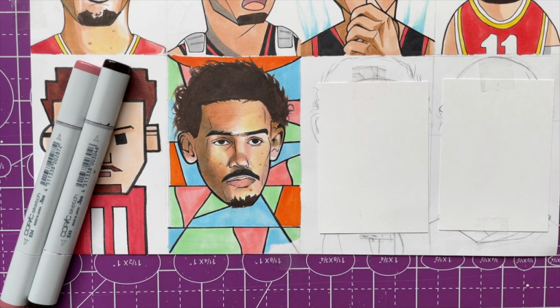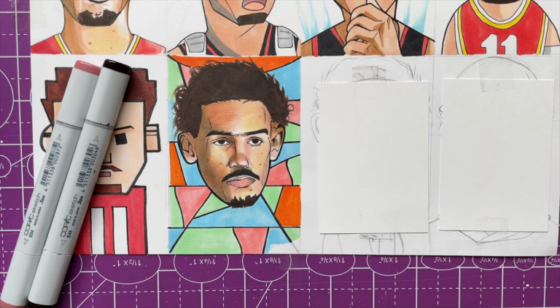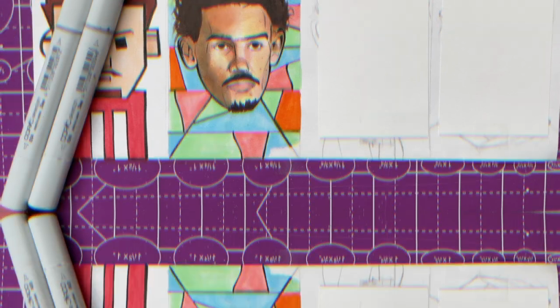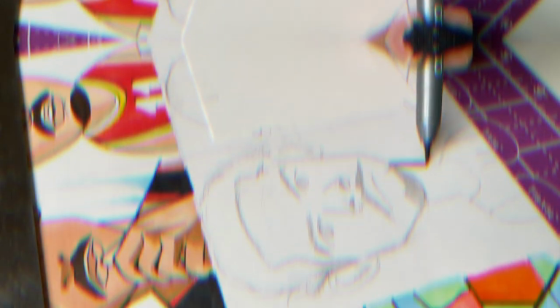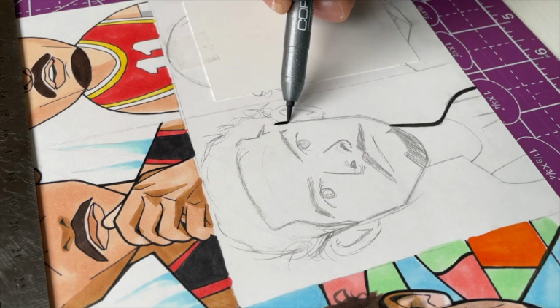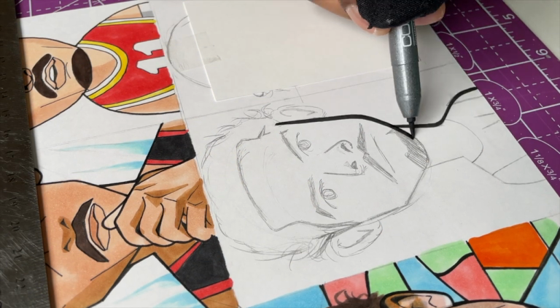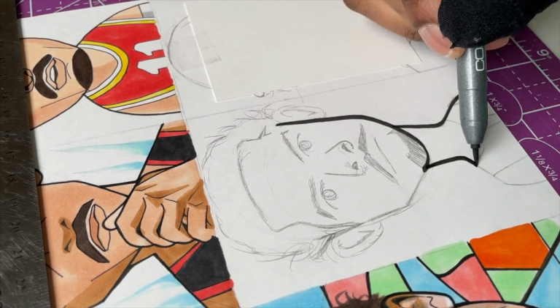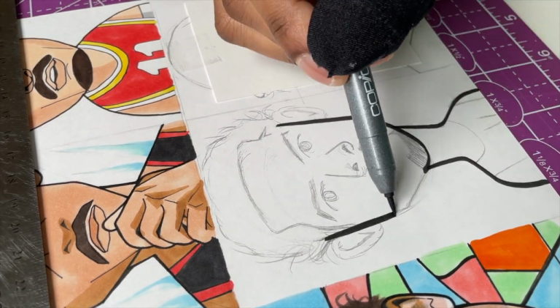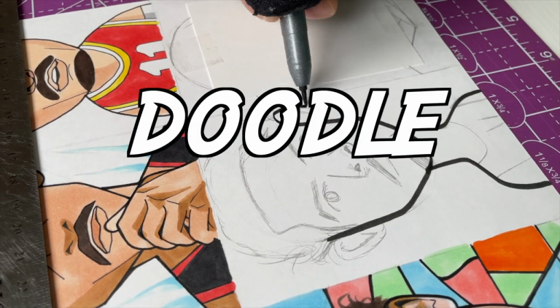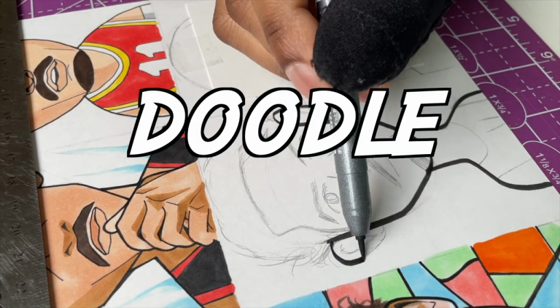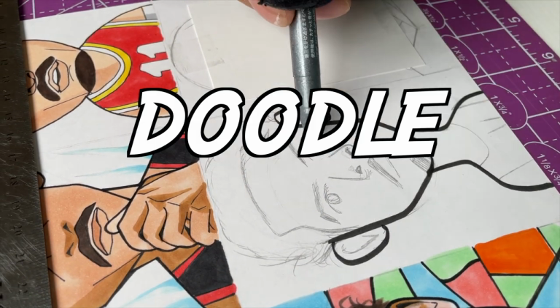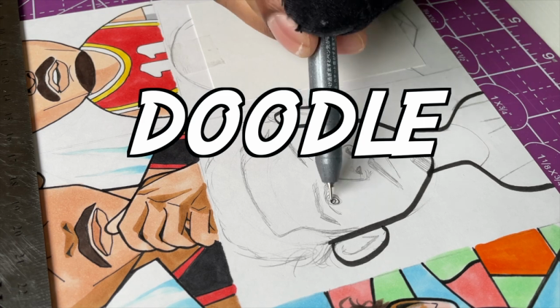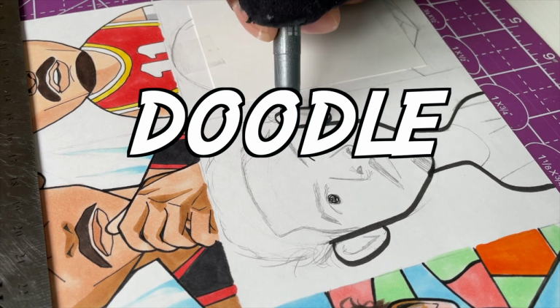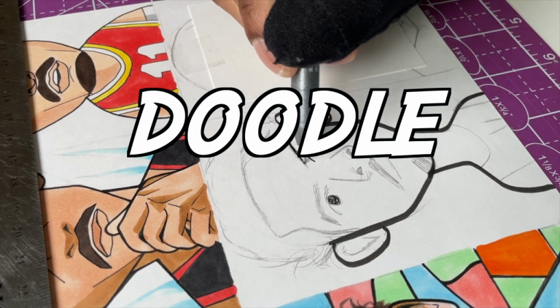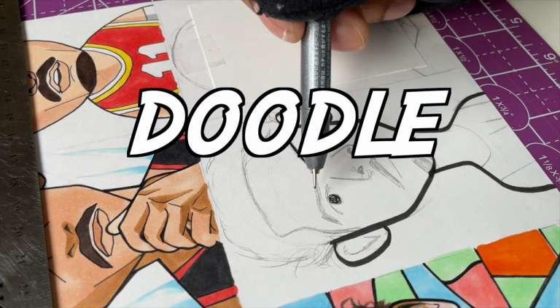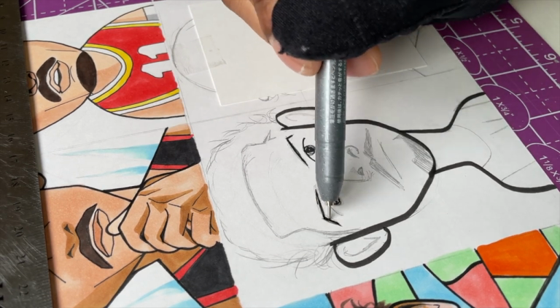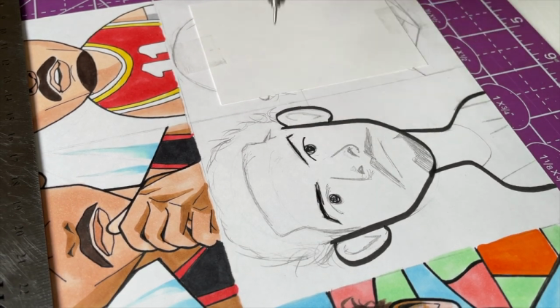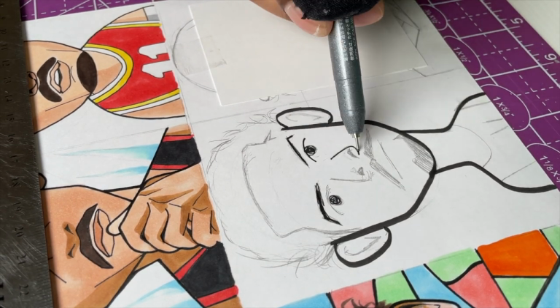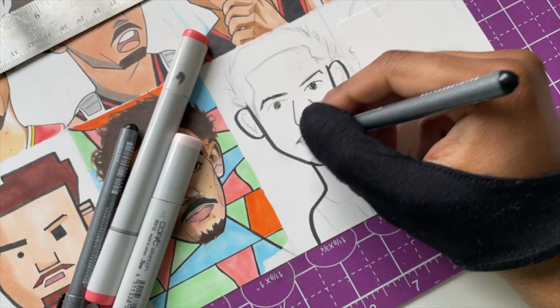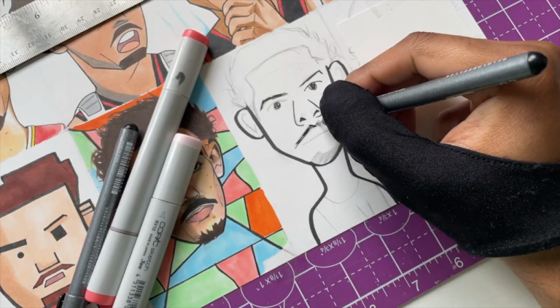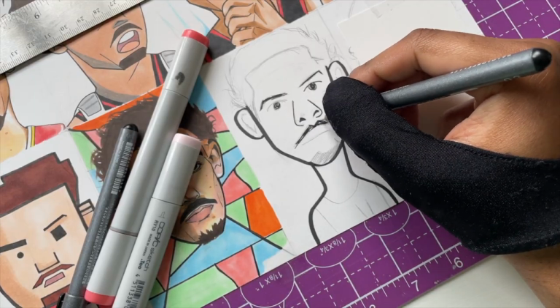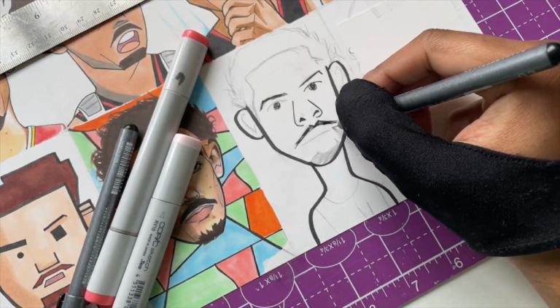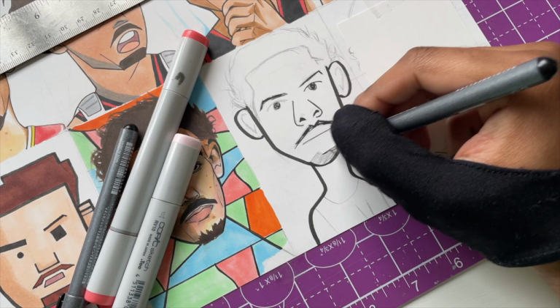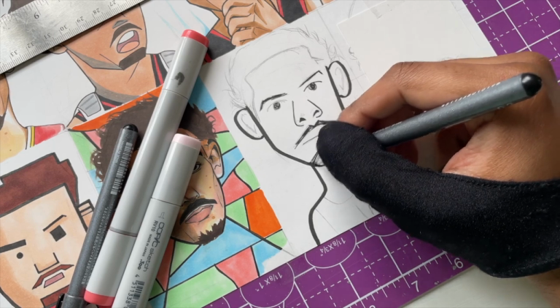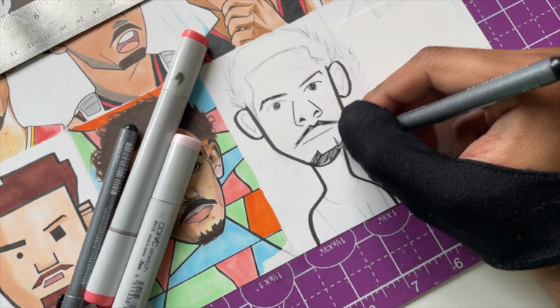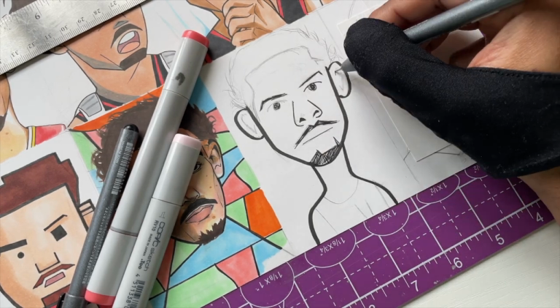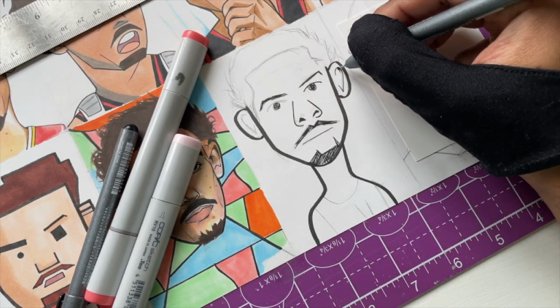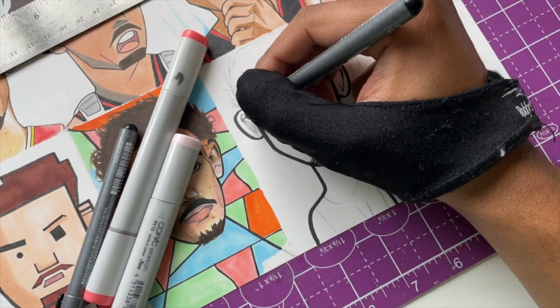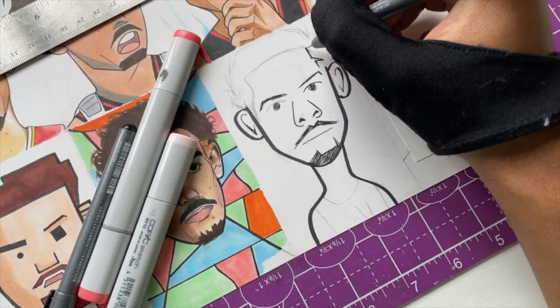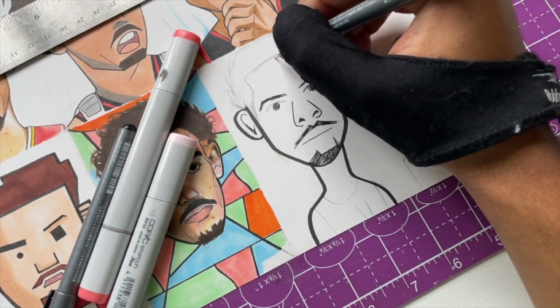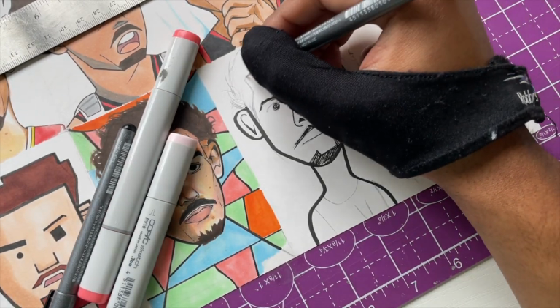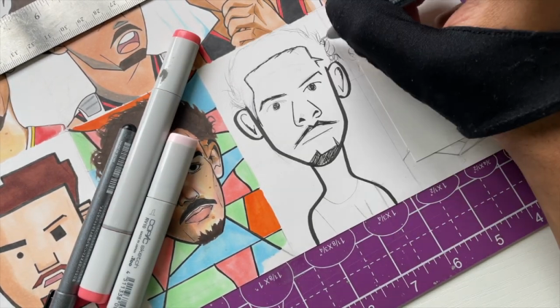For the next one I had to do a fun one — just a little doodle sketch, a cartoony sketch. I did this before when I drew Kevin Durant, so I had to bring it back.